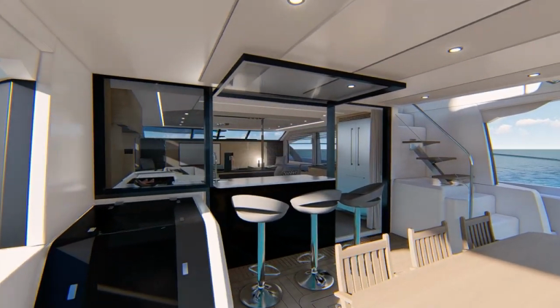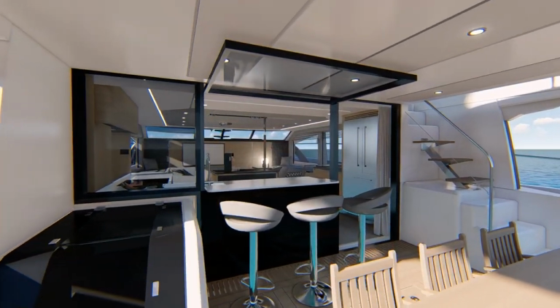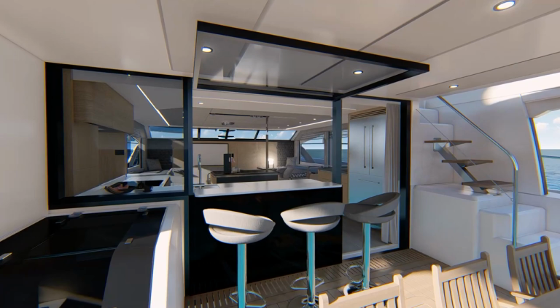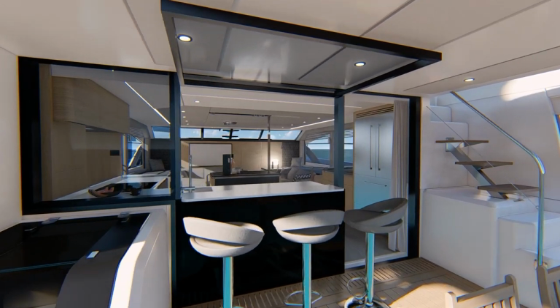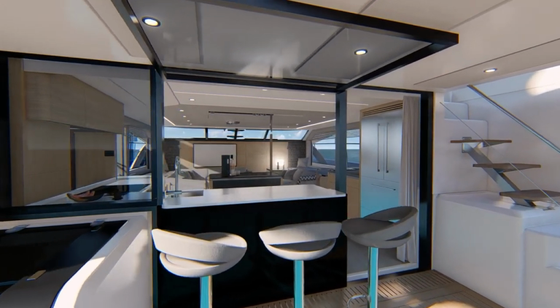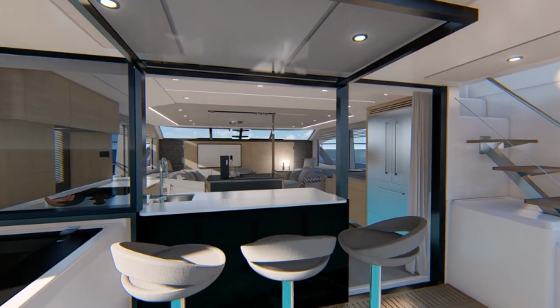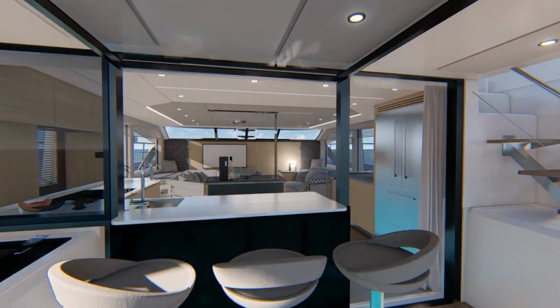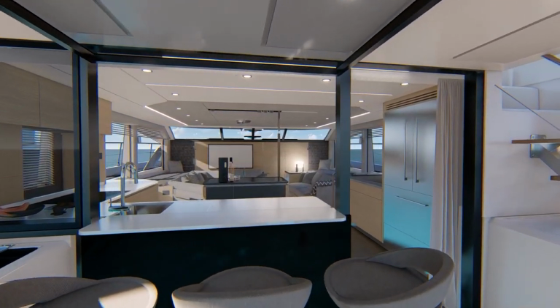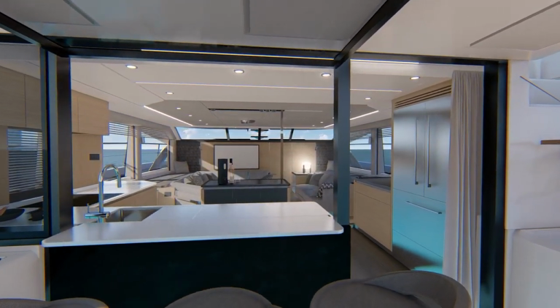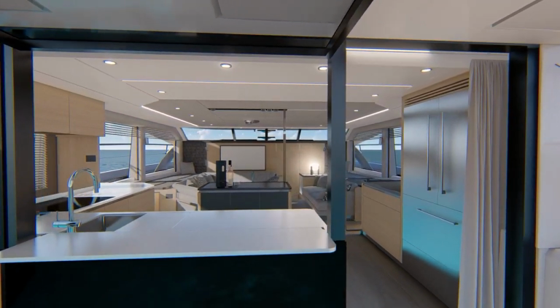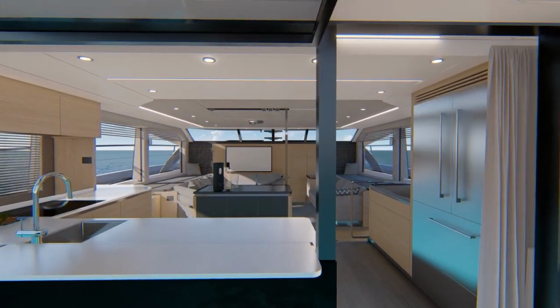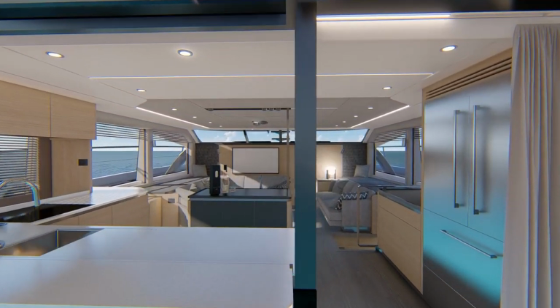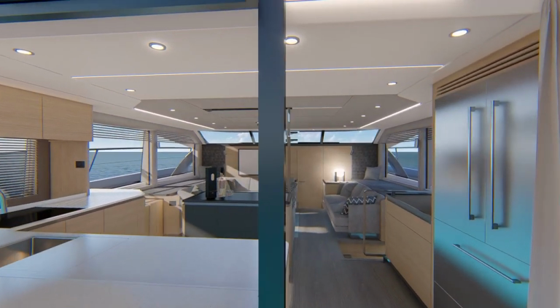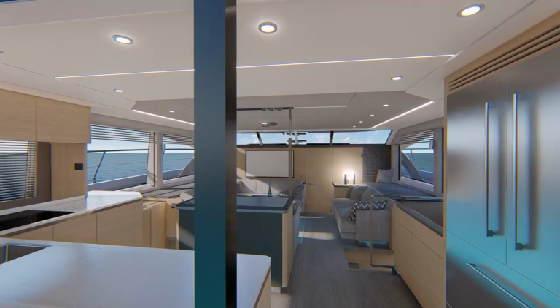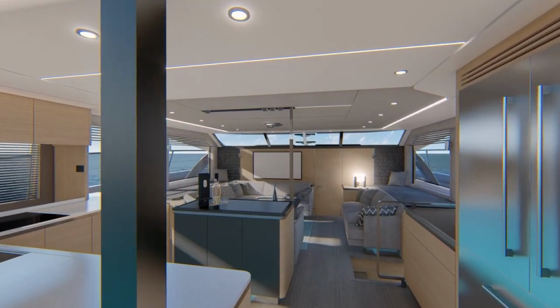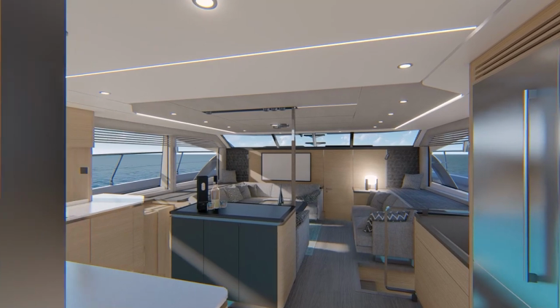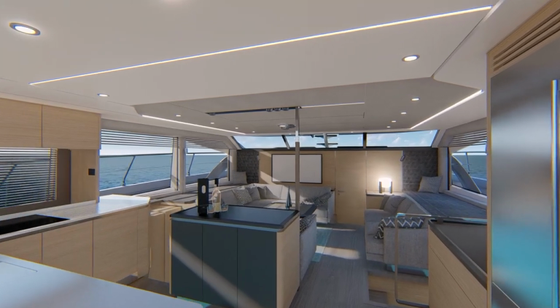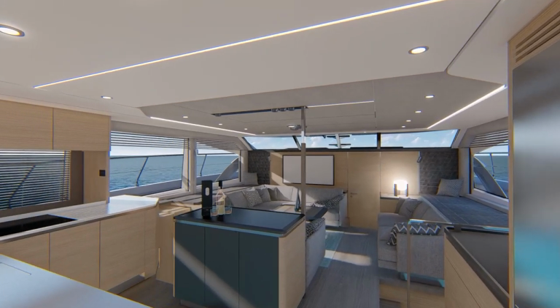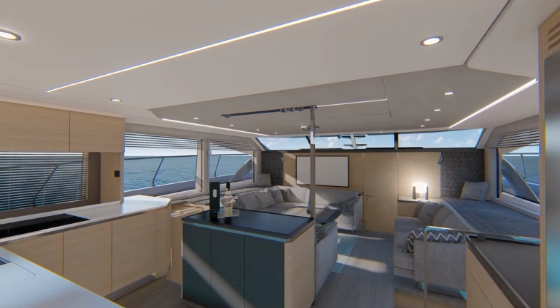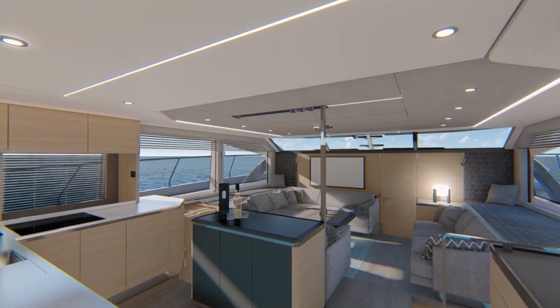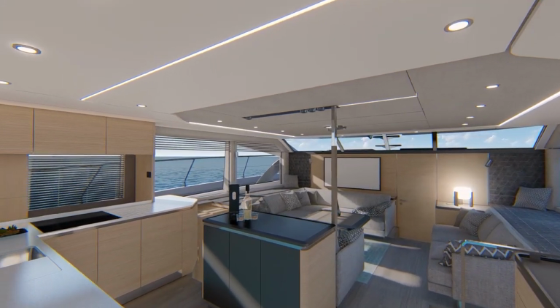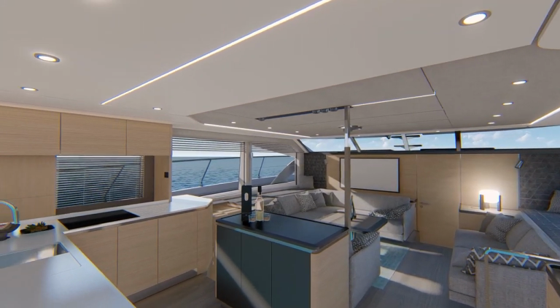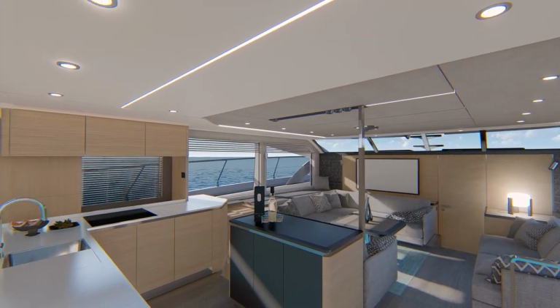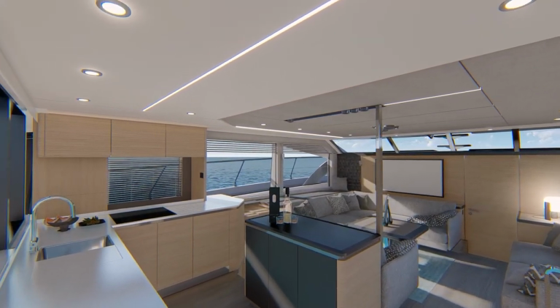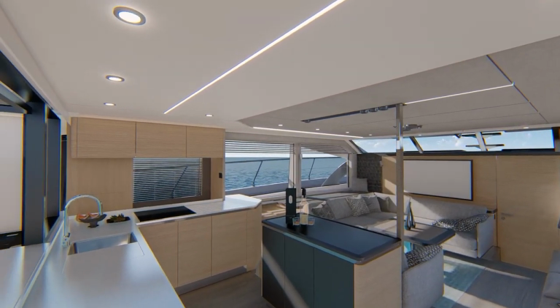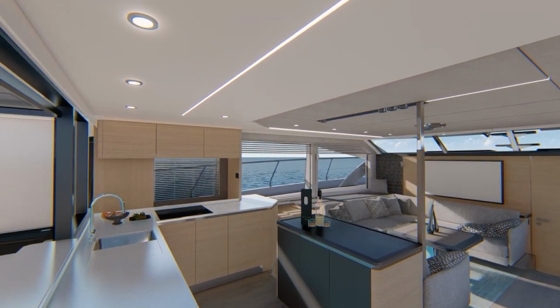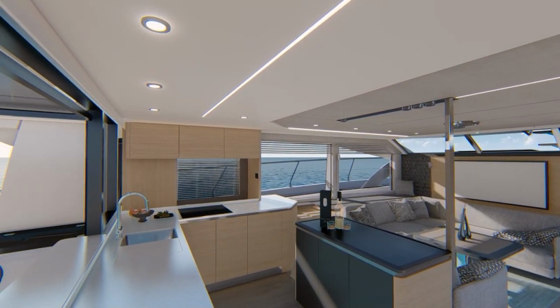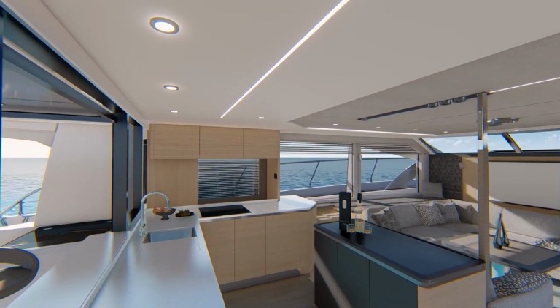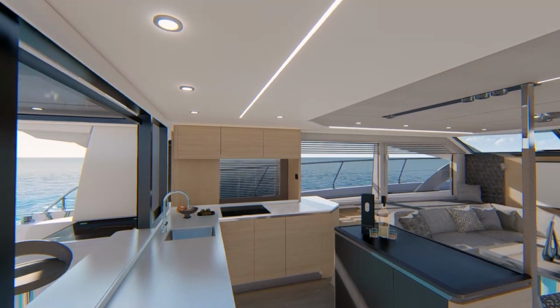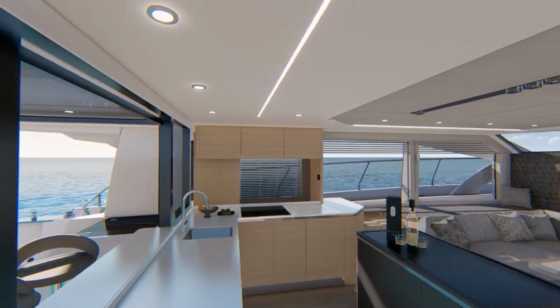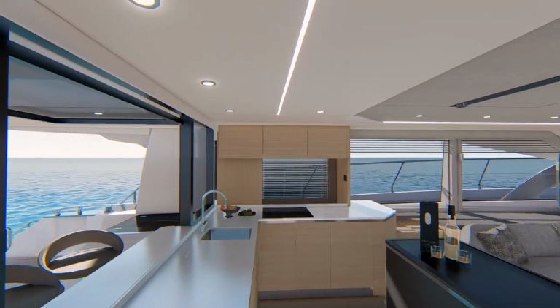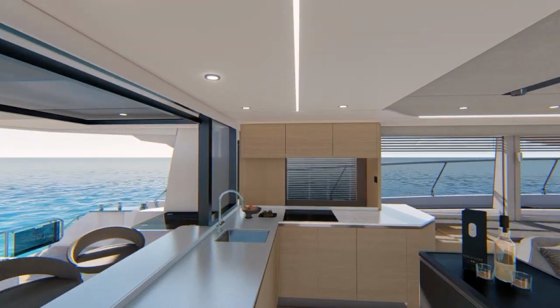Entering the cabin, you'll find a spacious galley with full-size refrigeration, abundant counters, secure cabinet storage, deep sinks and easy access to meal prep and entertaining.